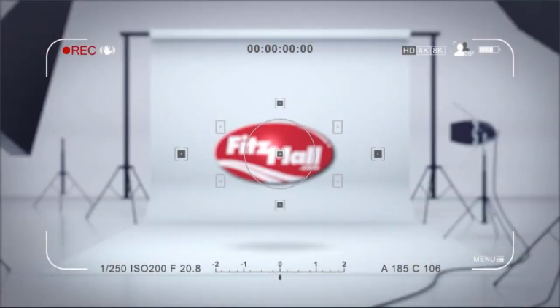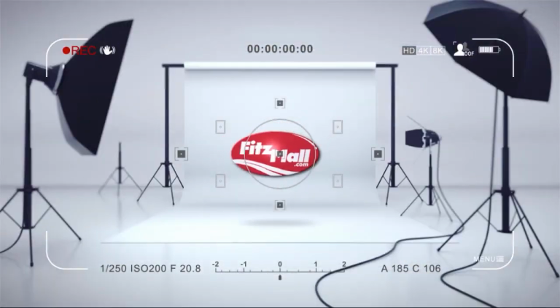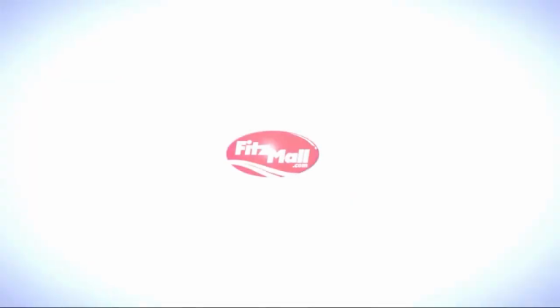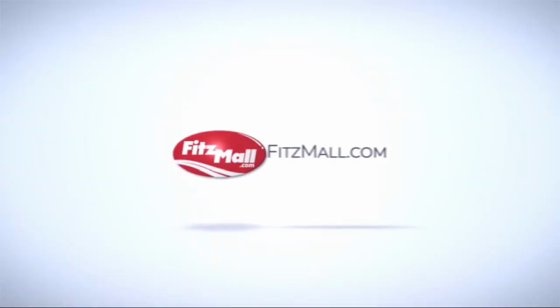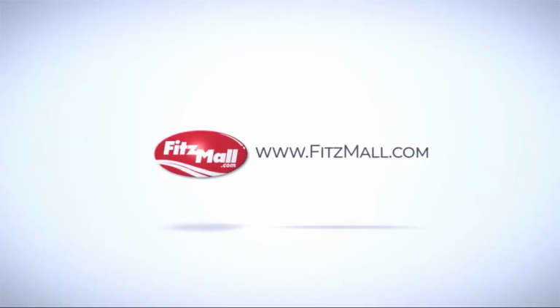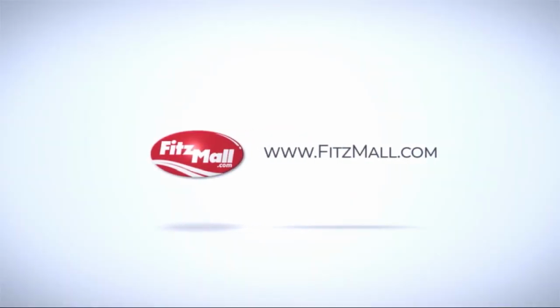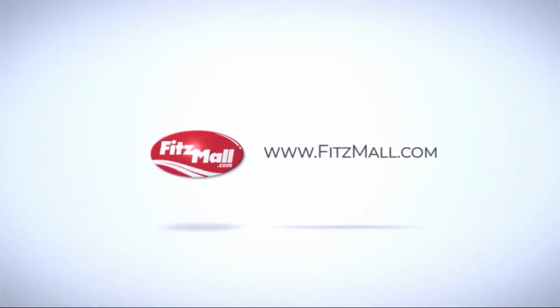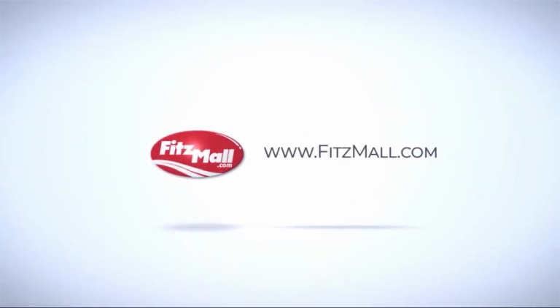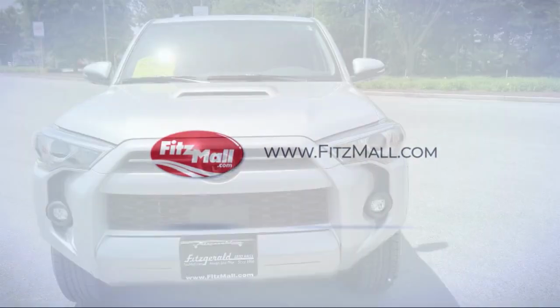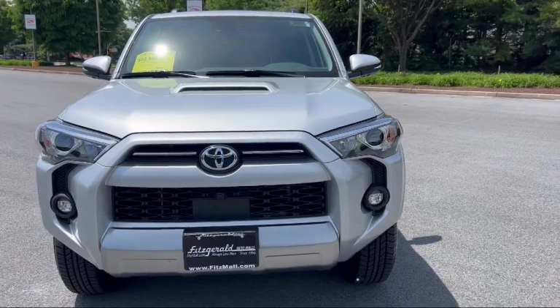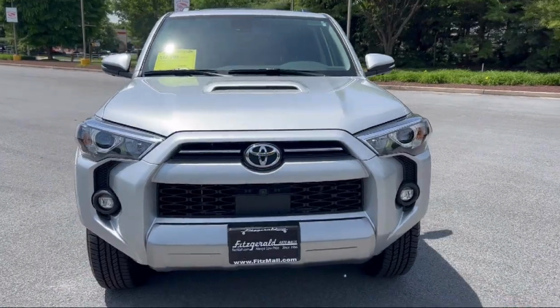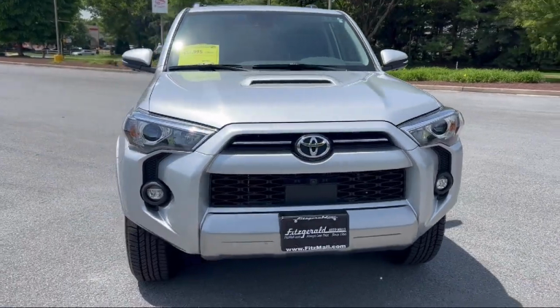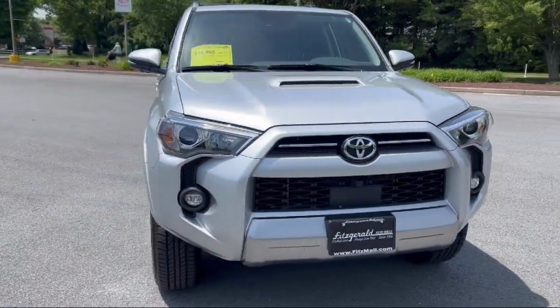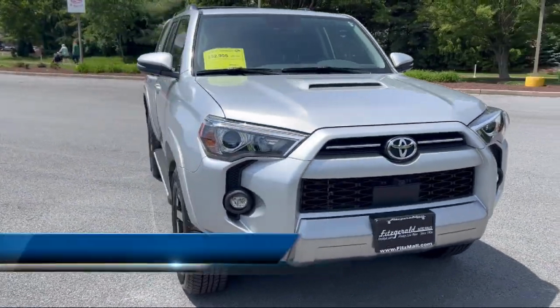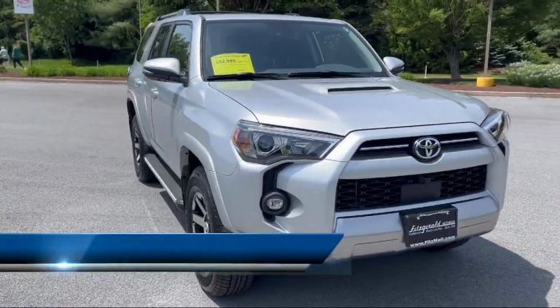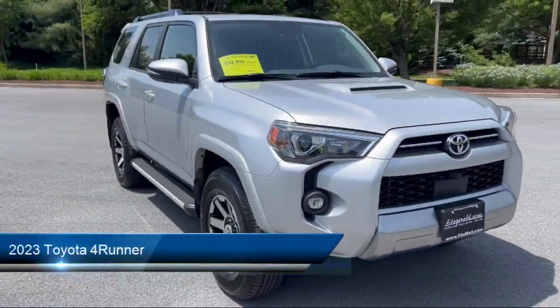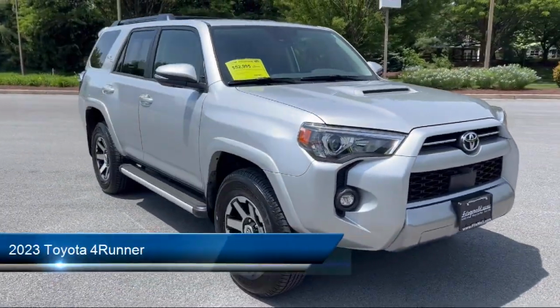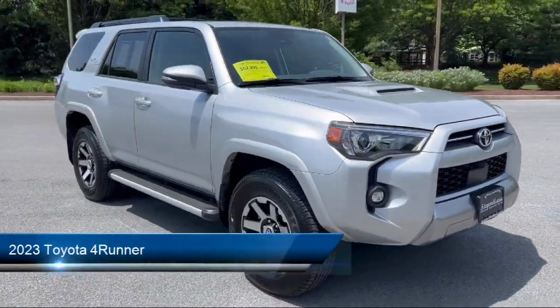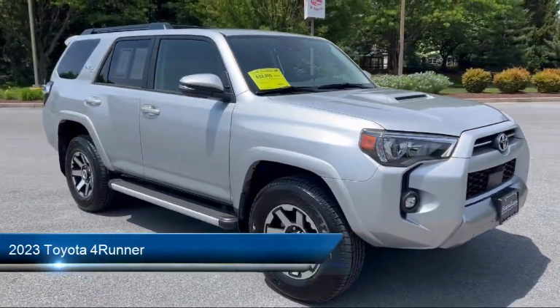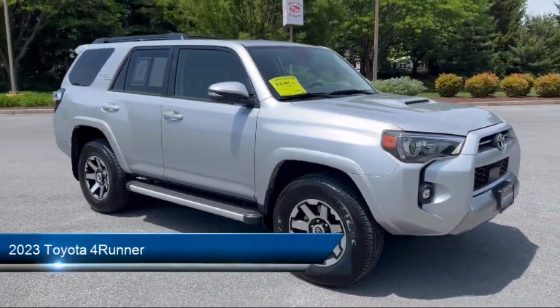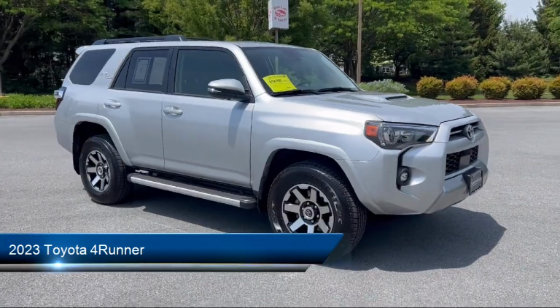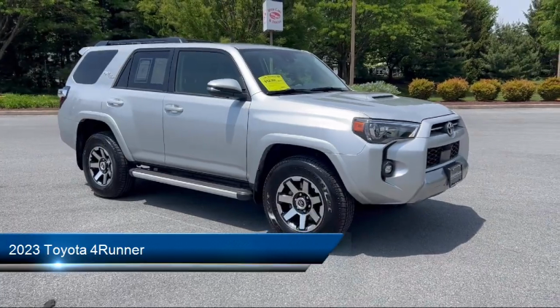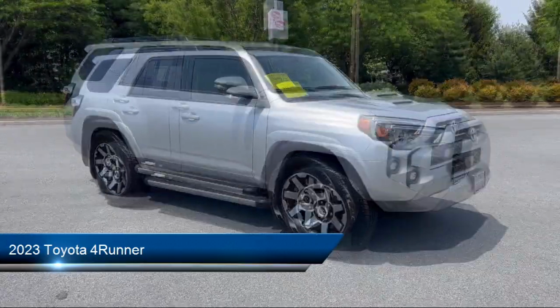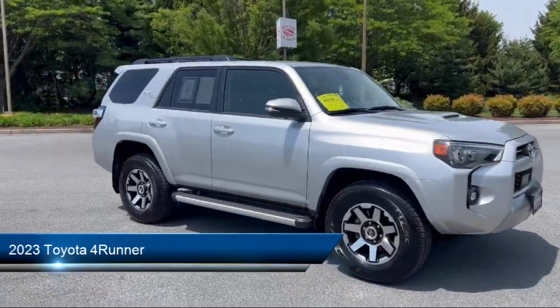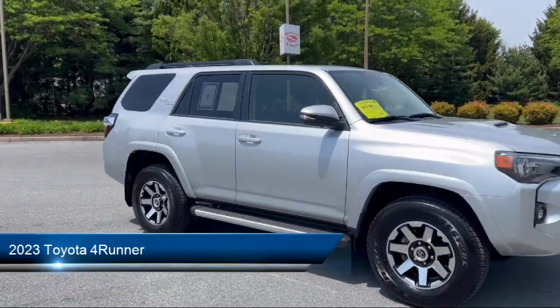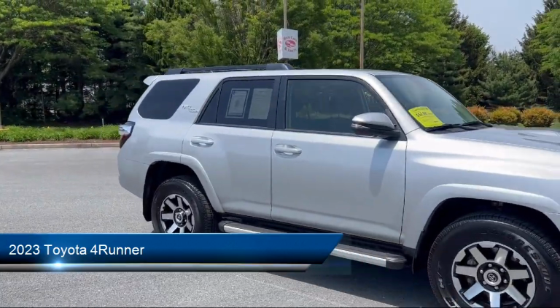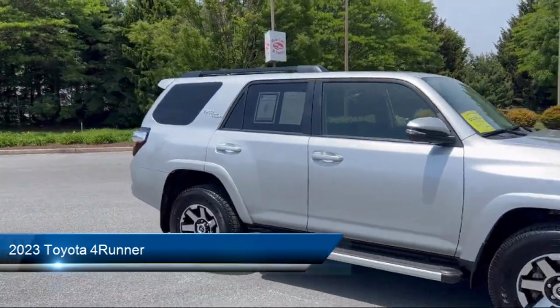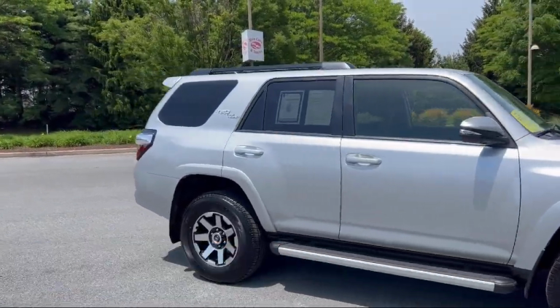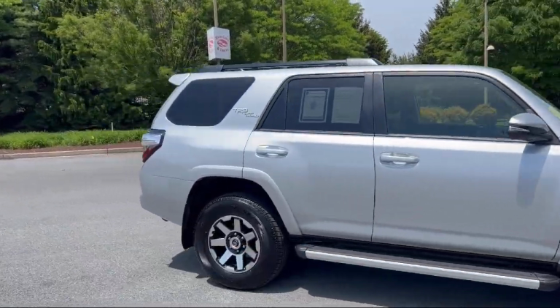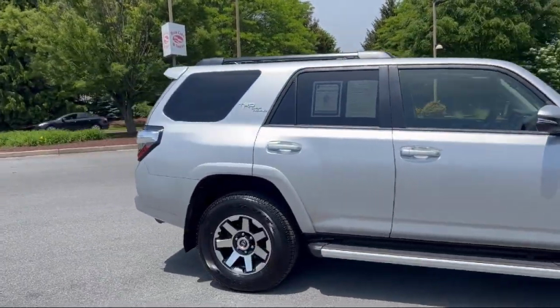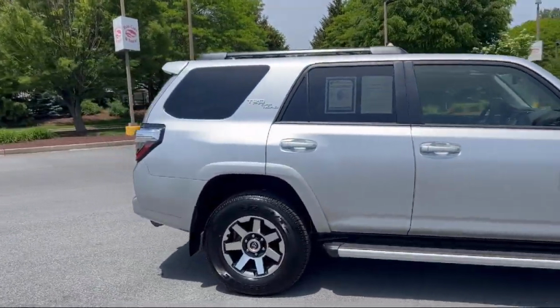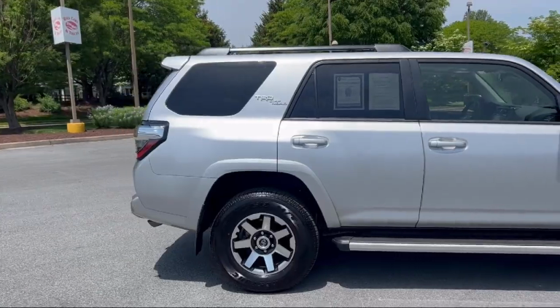For over 55 years, the Fitzway has been satisfying customers time and time again. Here's a look at another one of our great vehicles from our huge selection. It comes equipped with many standard and optional features, and has less than 10,000 miles on the odometer.